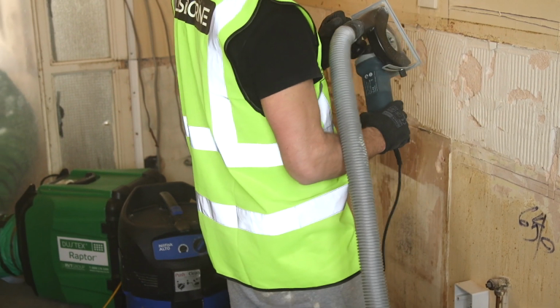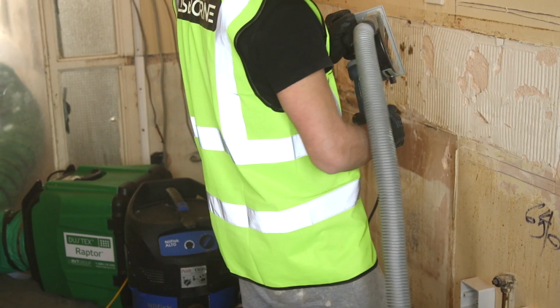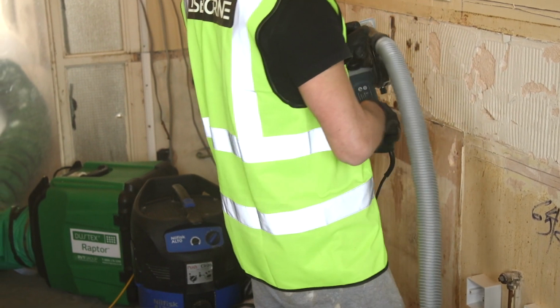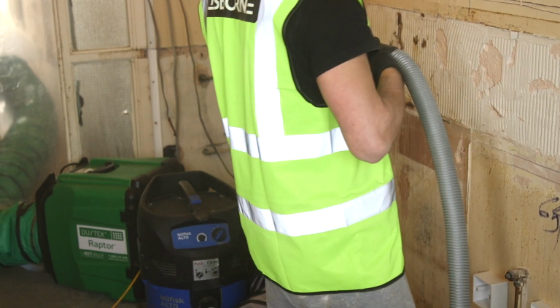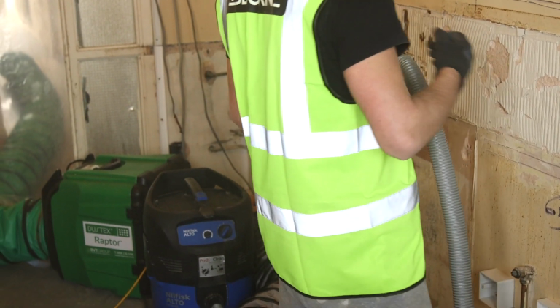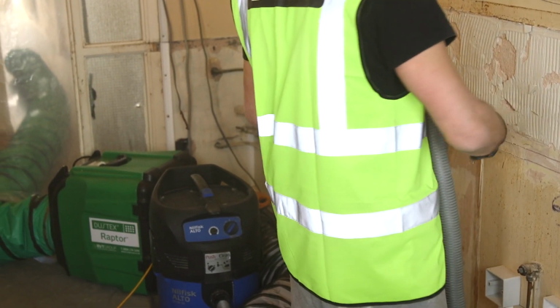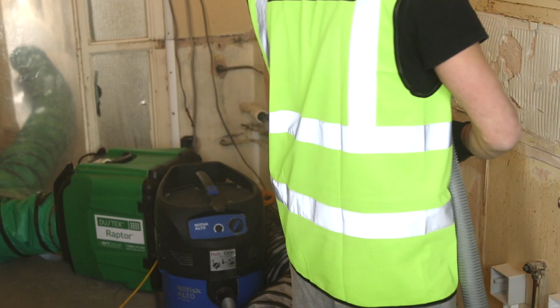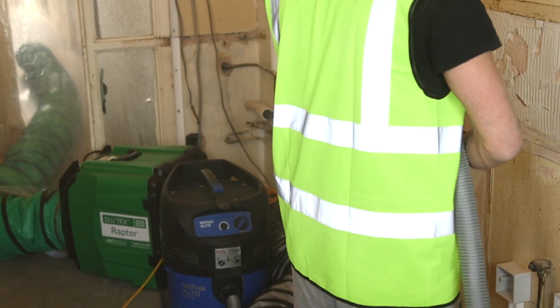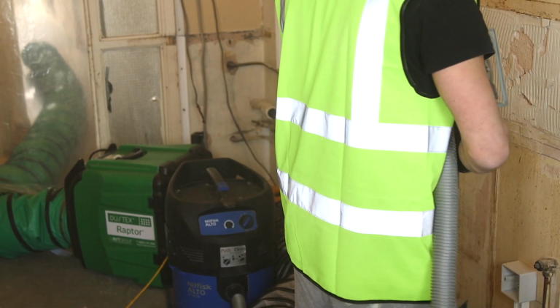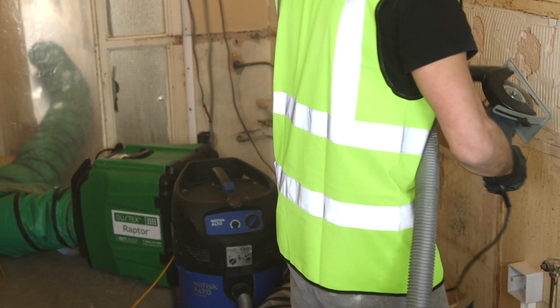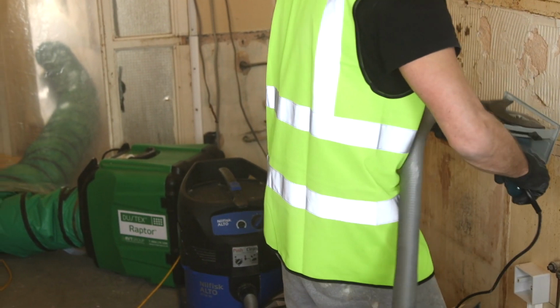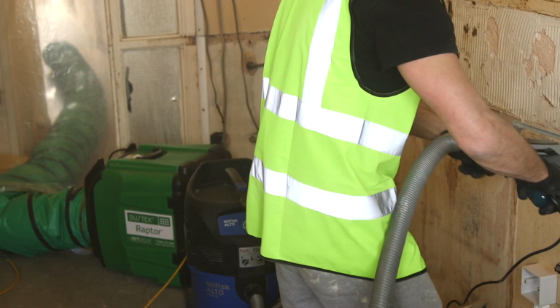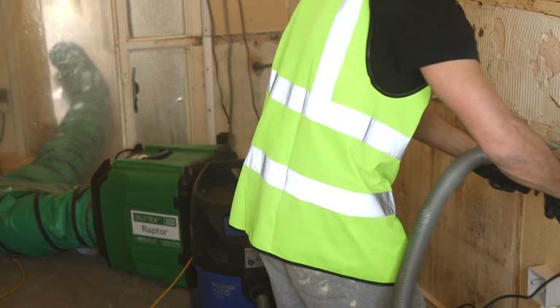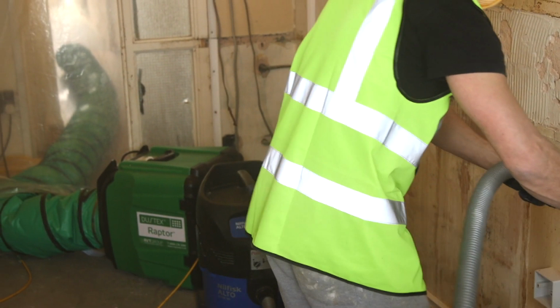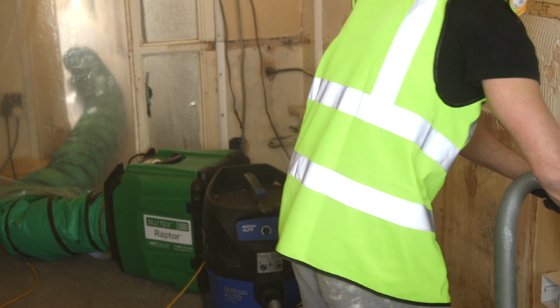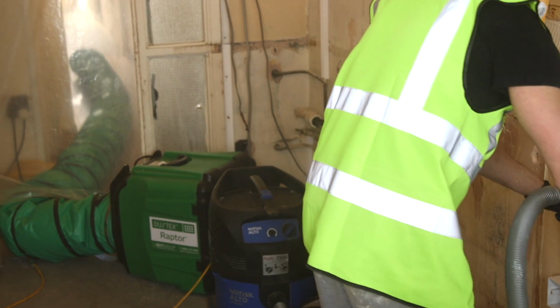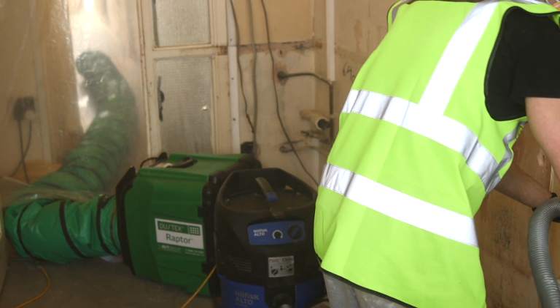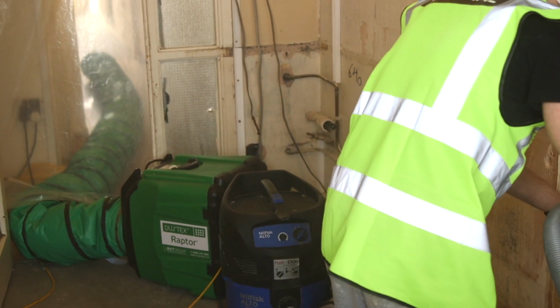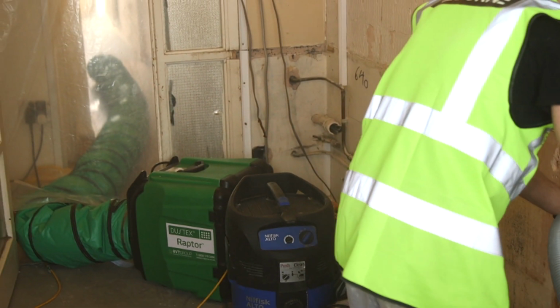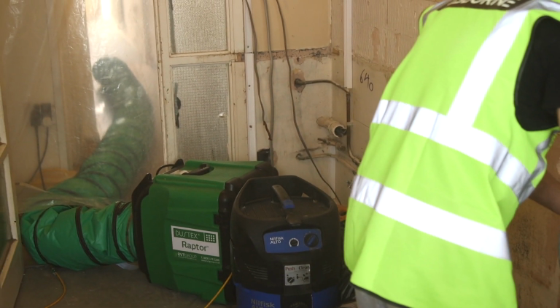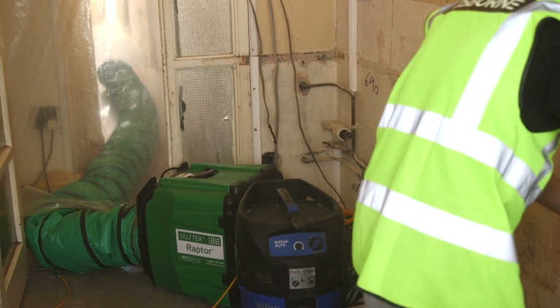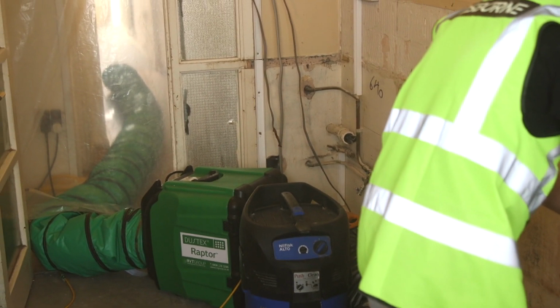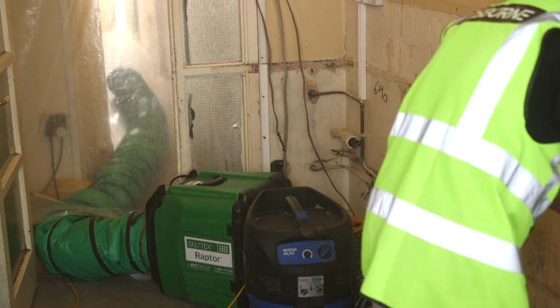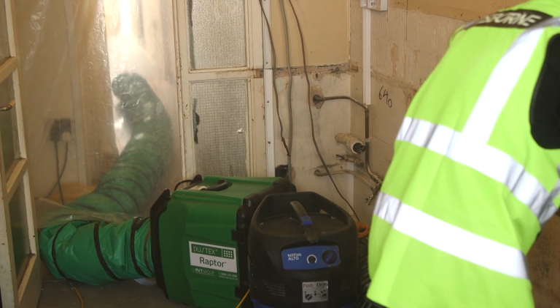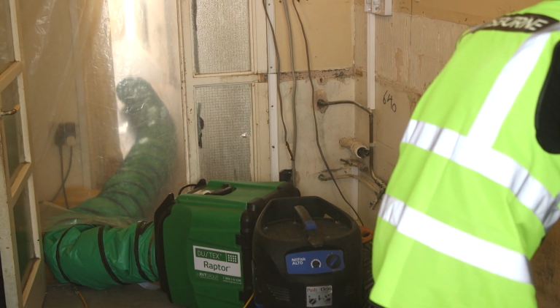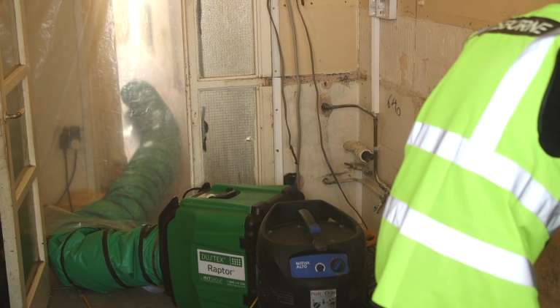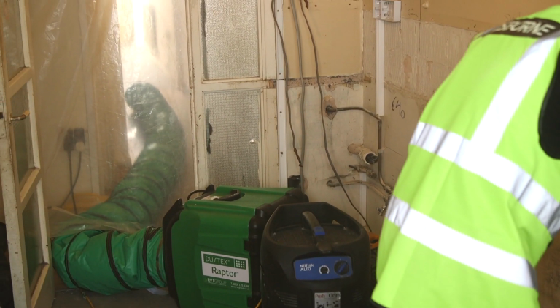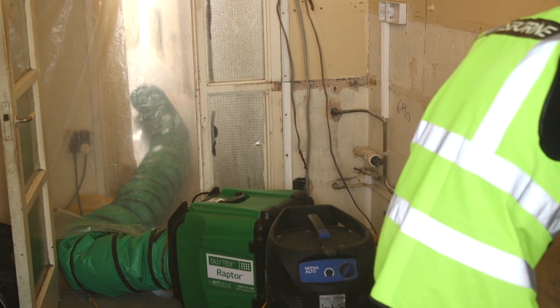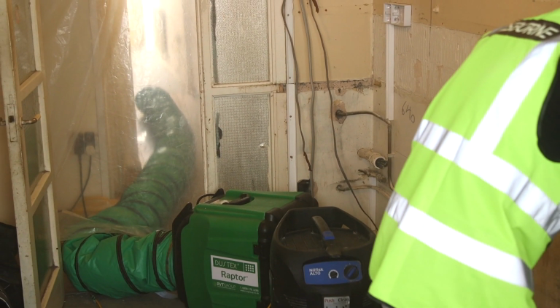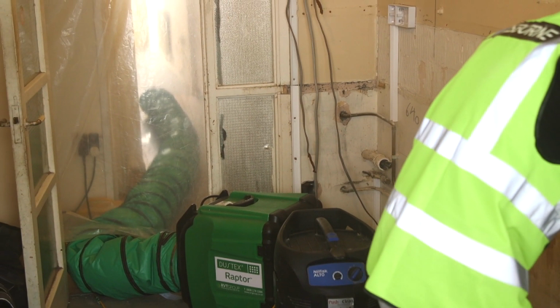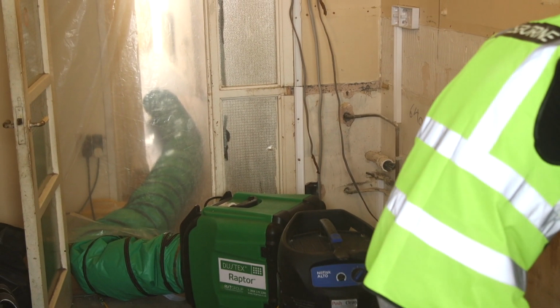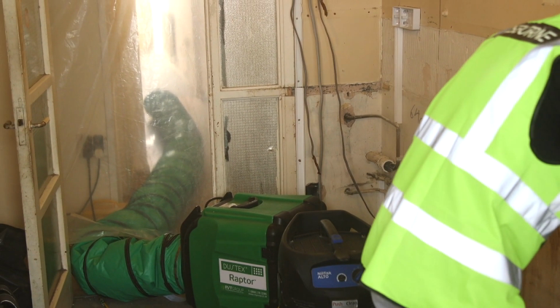The Raptor's filters are easy and economical to replace. A dust mask should be worn when changing them, and used filters placed in a sealable bag before disposal.